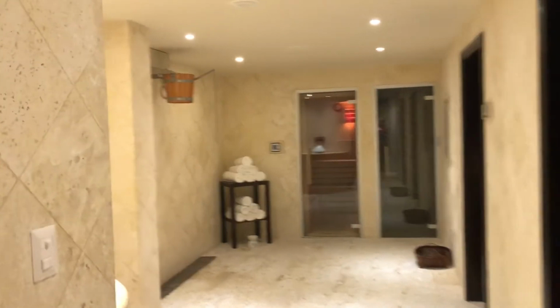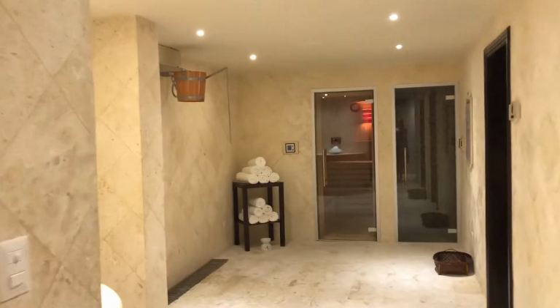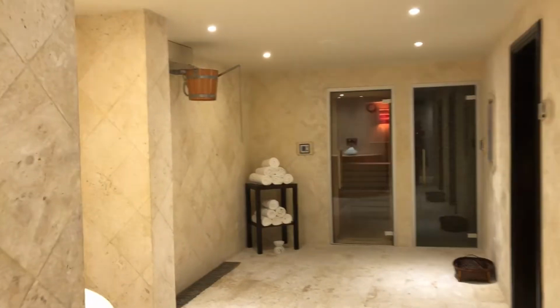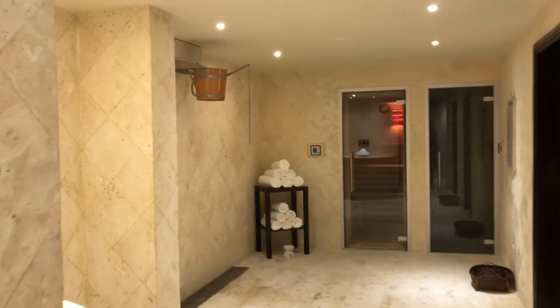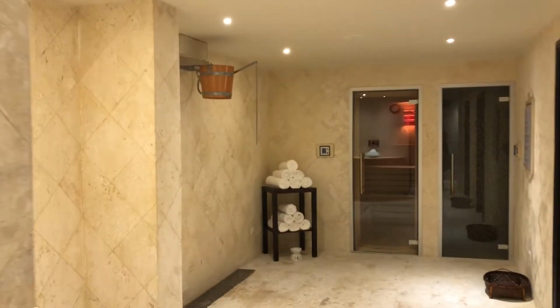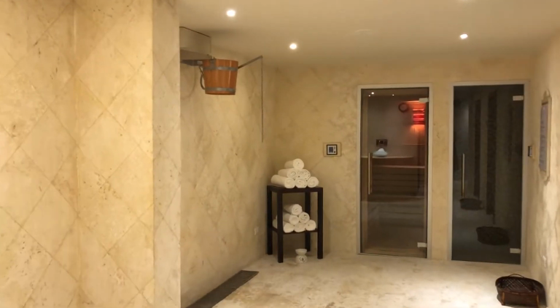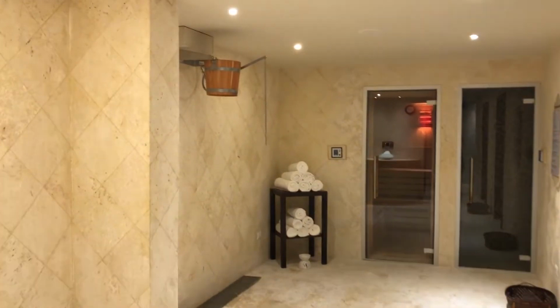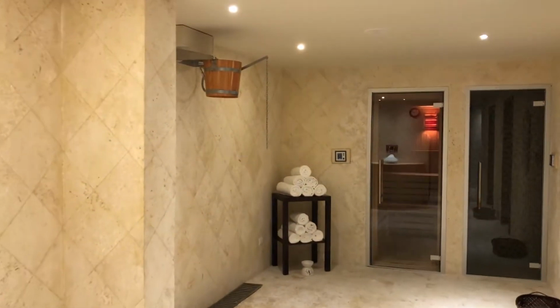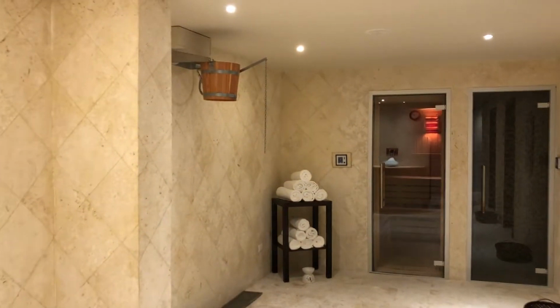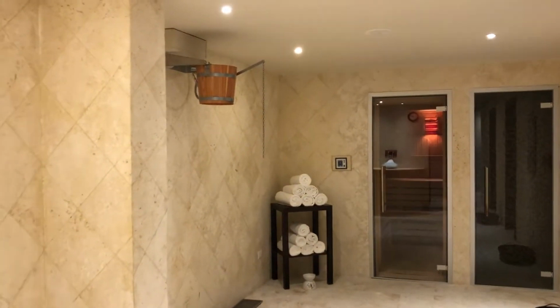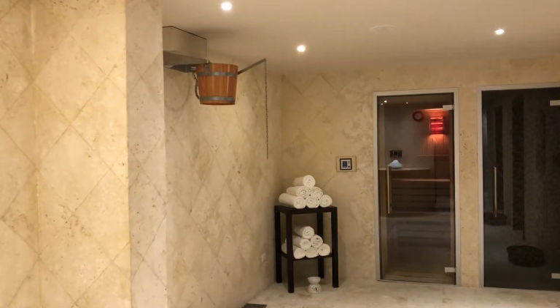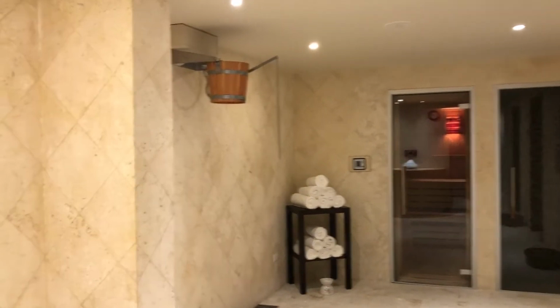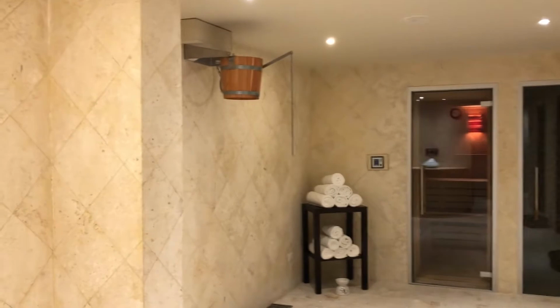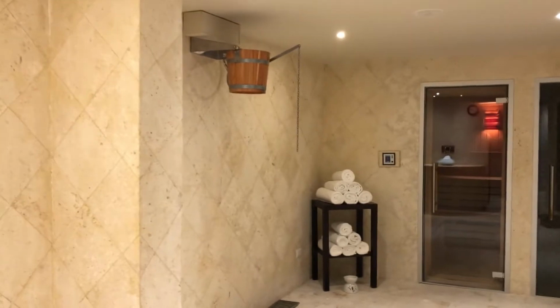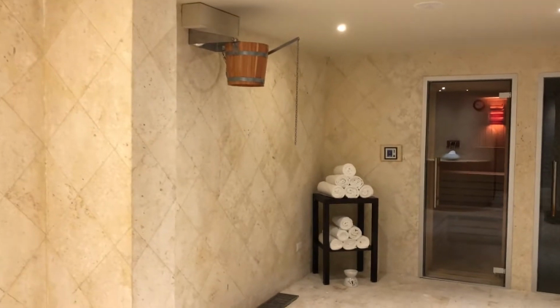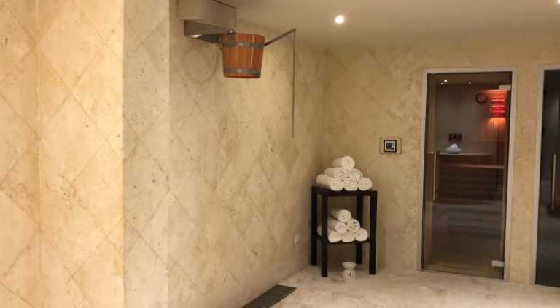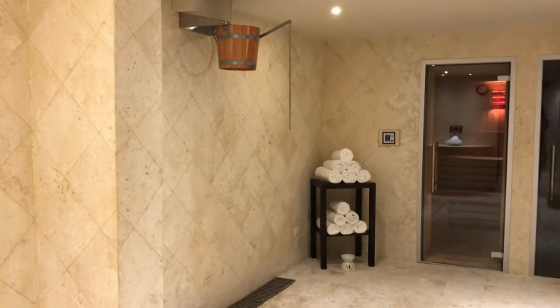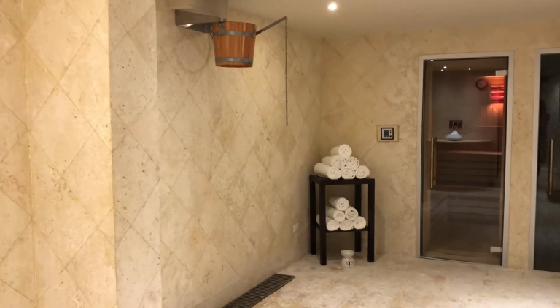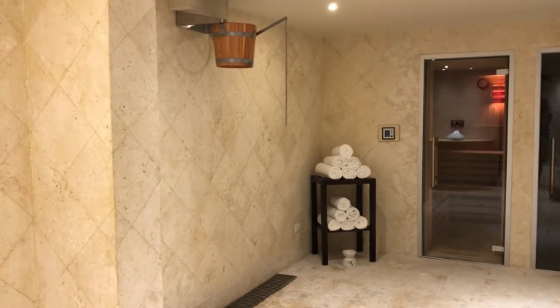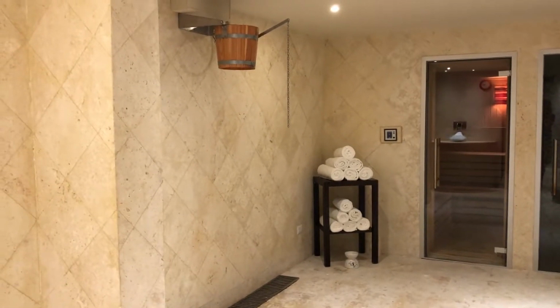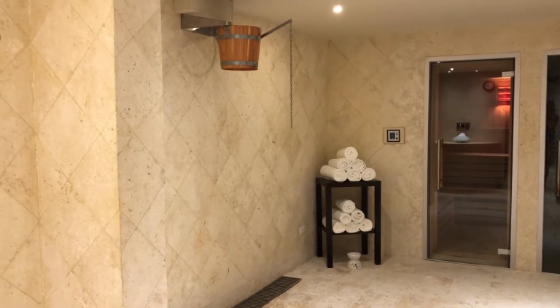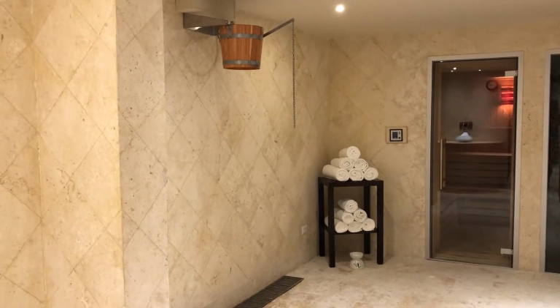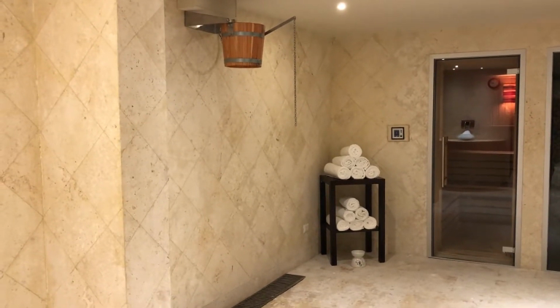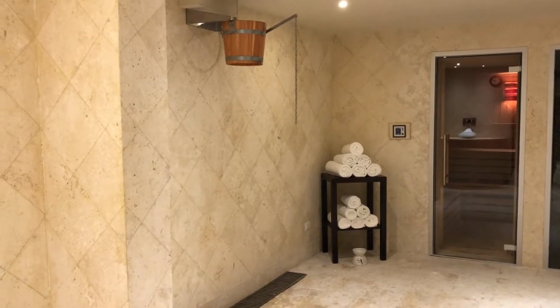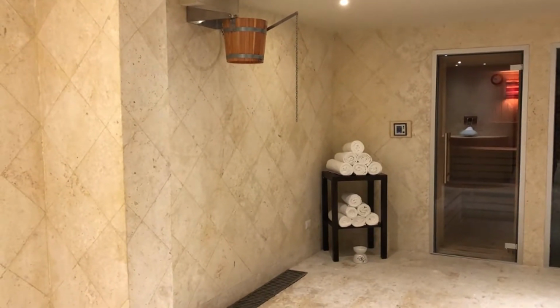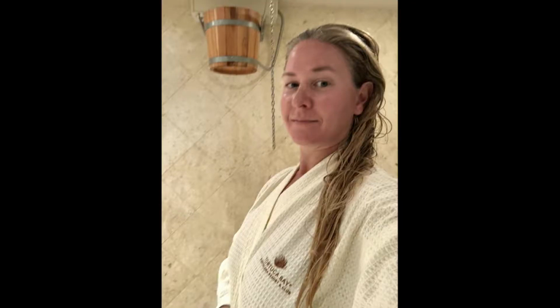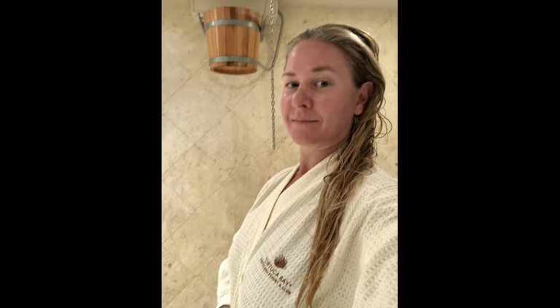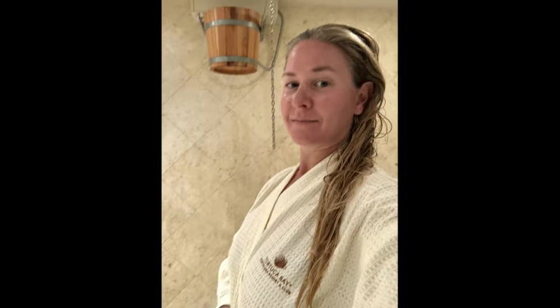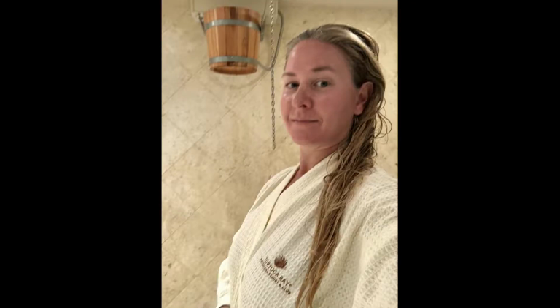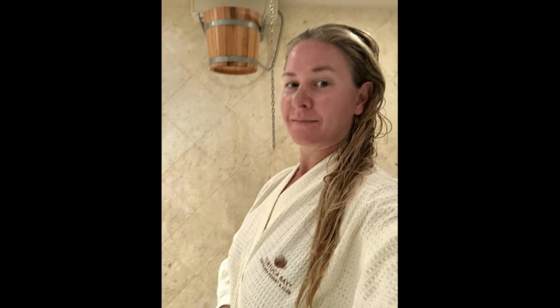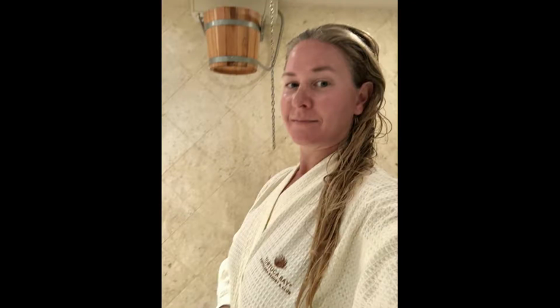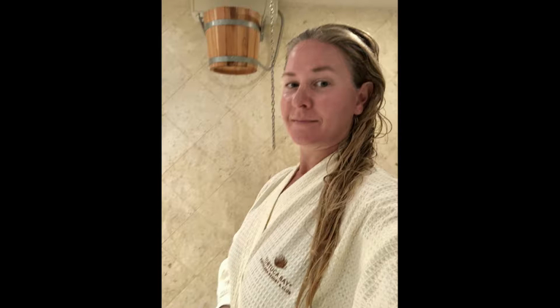The steam room was not turned on or operating while I was there, so I spent 15 minutes in the sauna and then tried out the cold bucket shower.